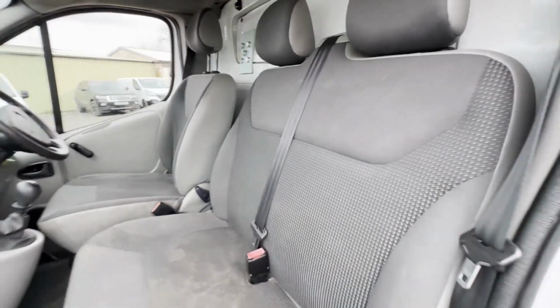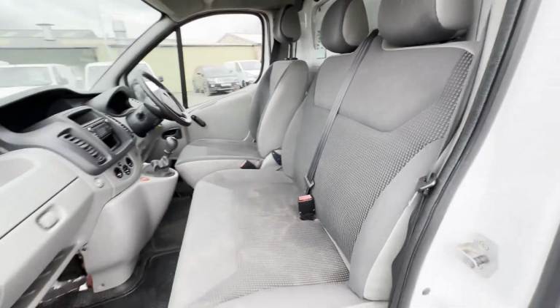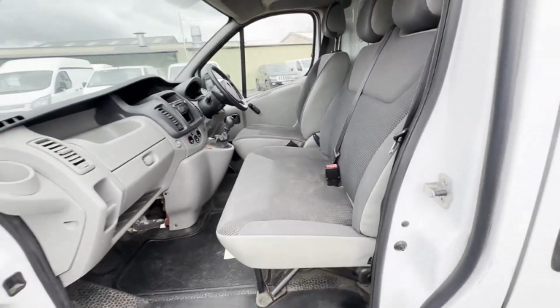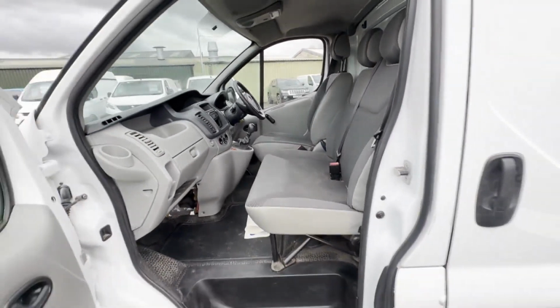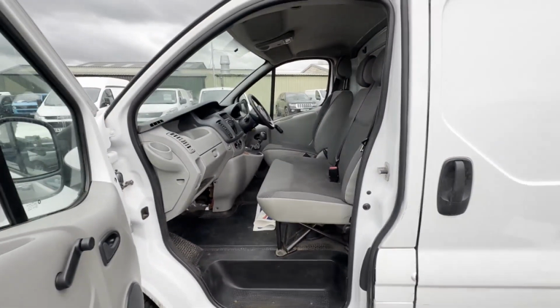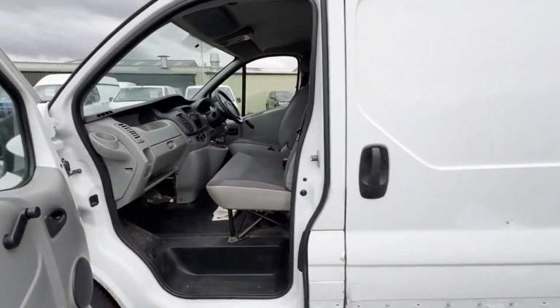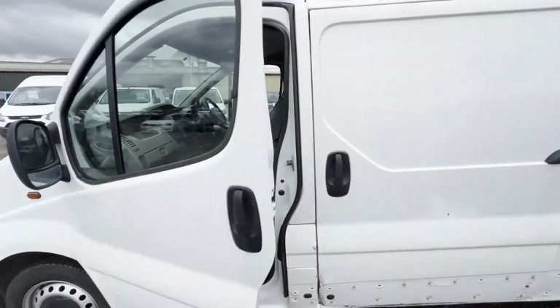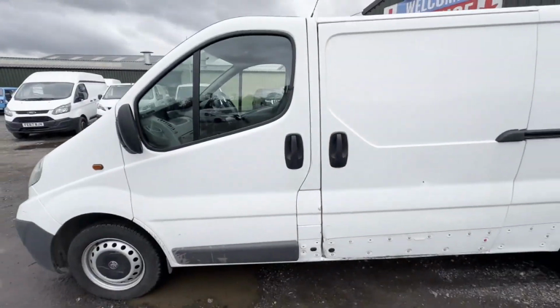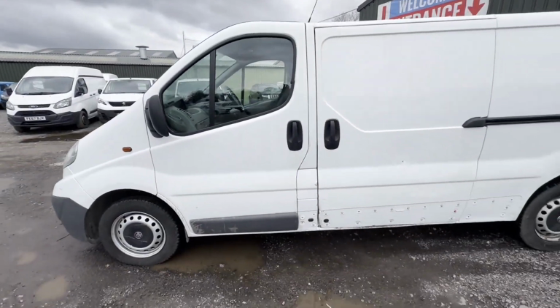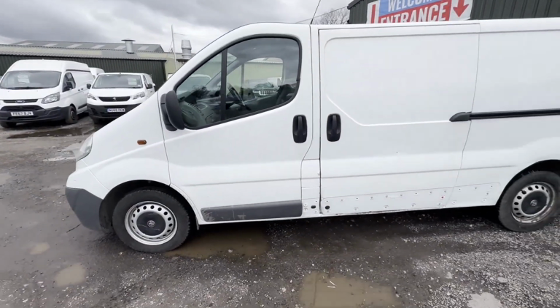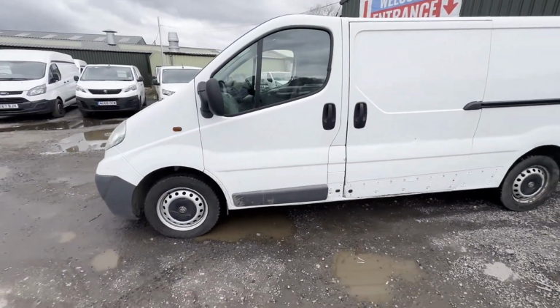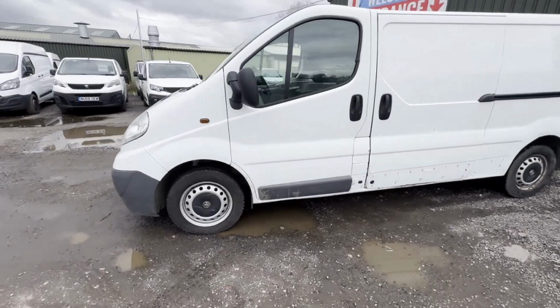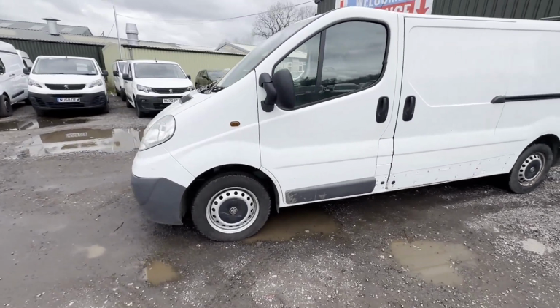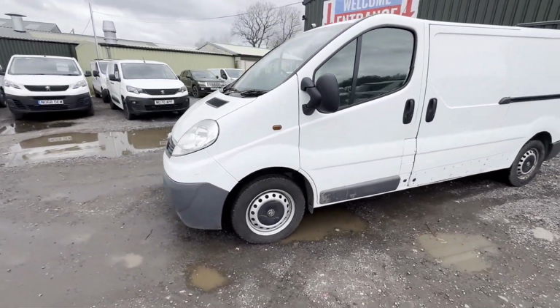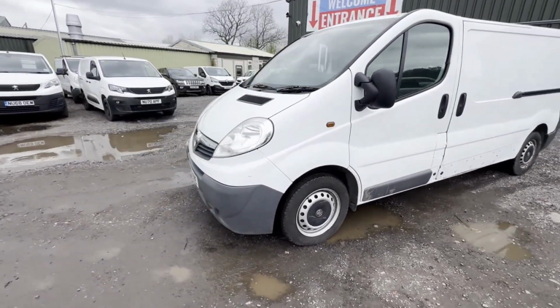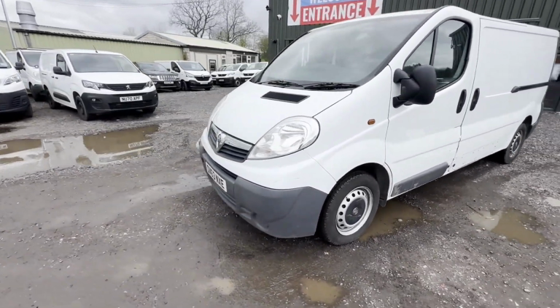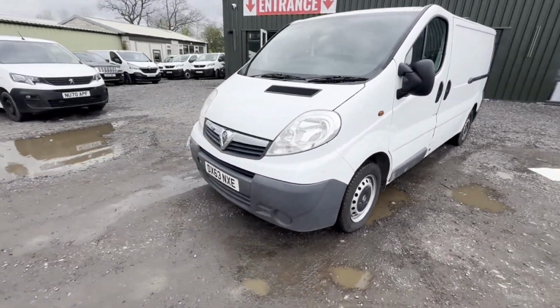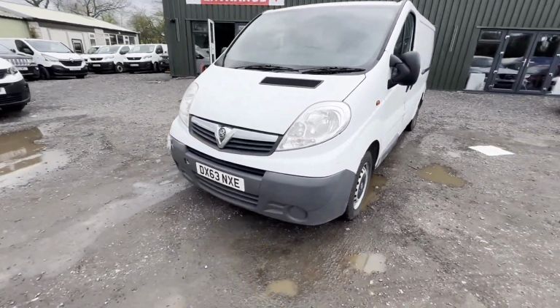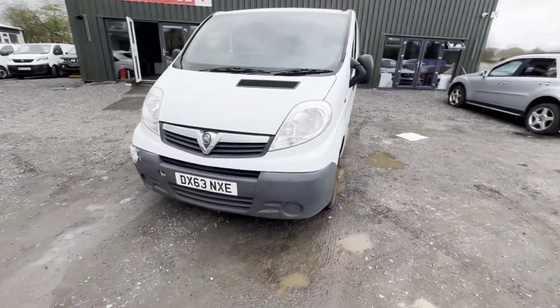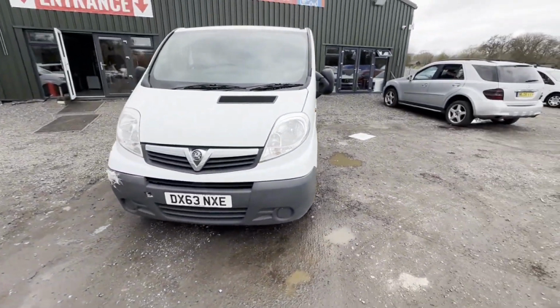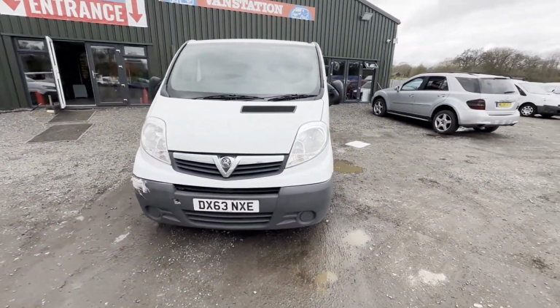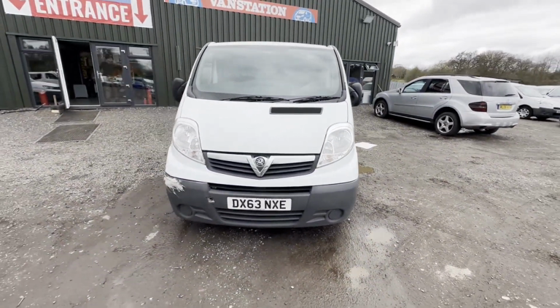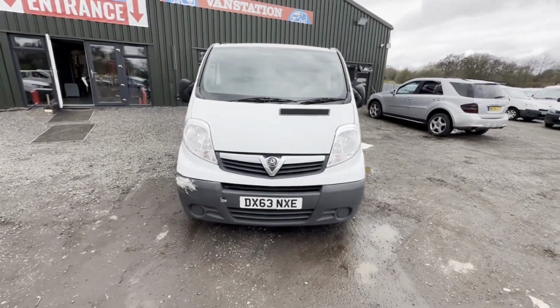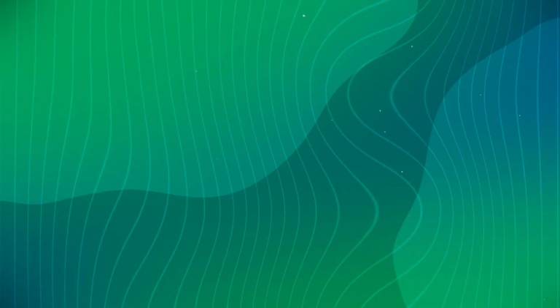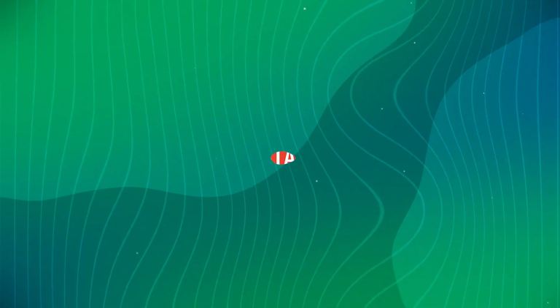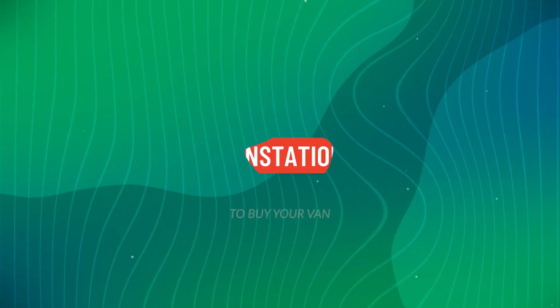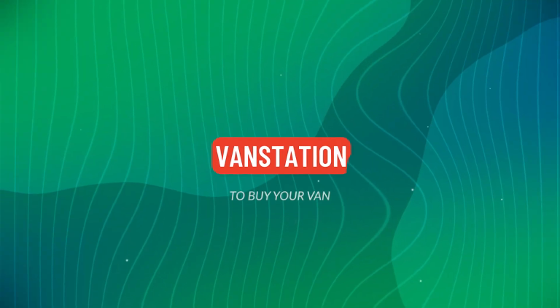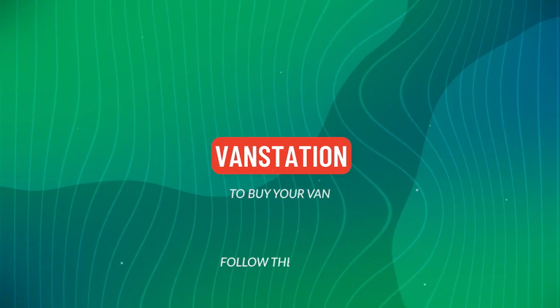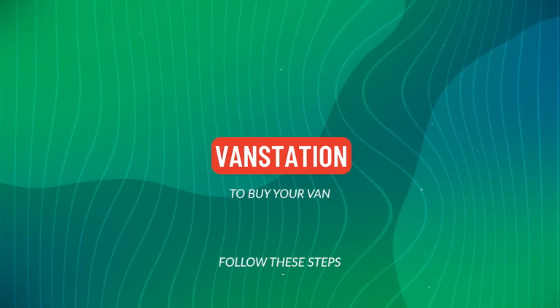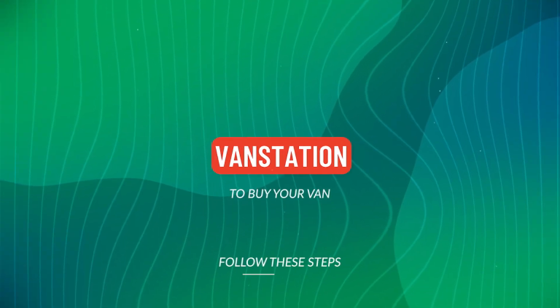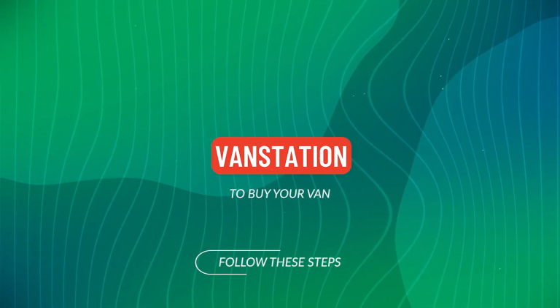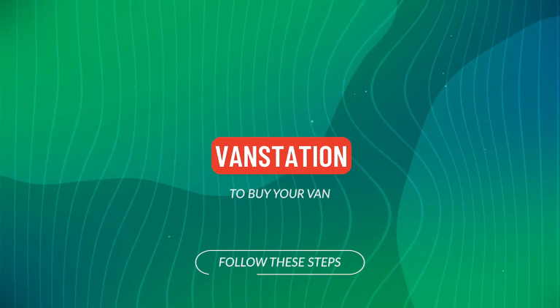Interior is in decent average condition. Rear load area is in decent average condition. Genuine honest work van. Features: one former keeper, part service history, two keys. EU status: Euro 5.